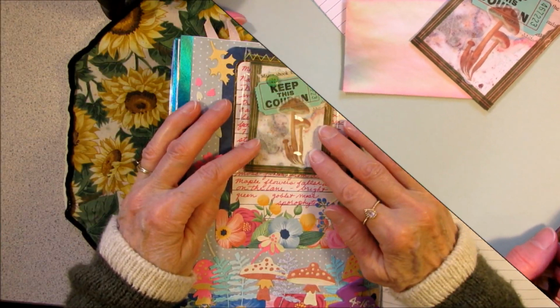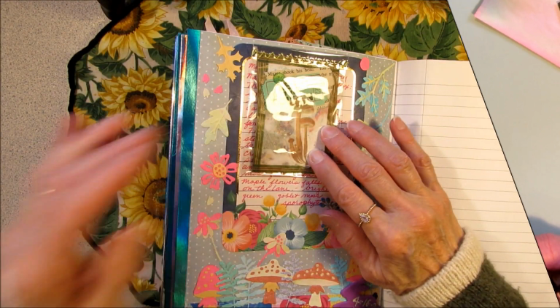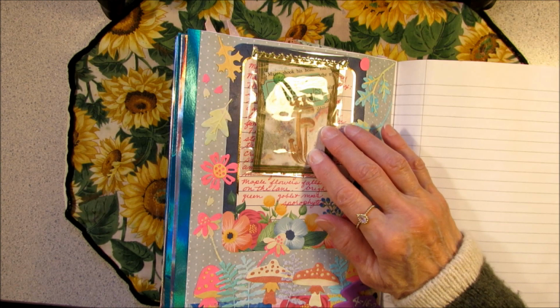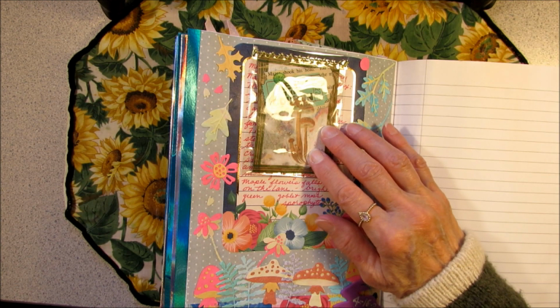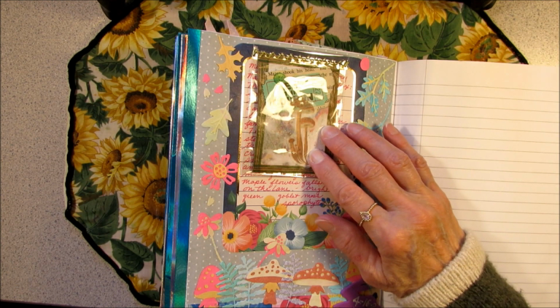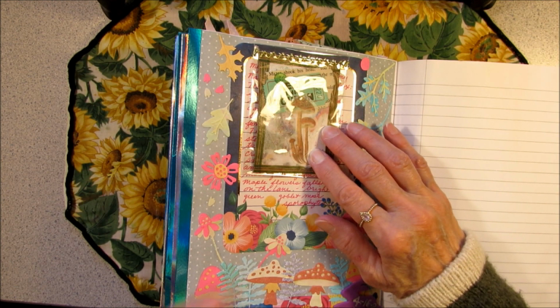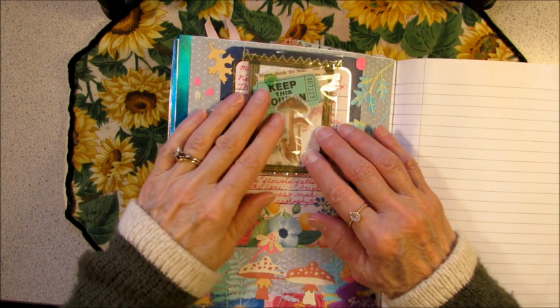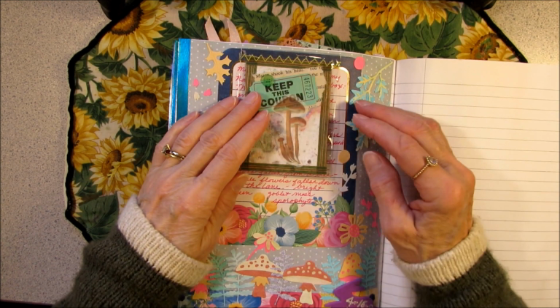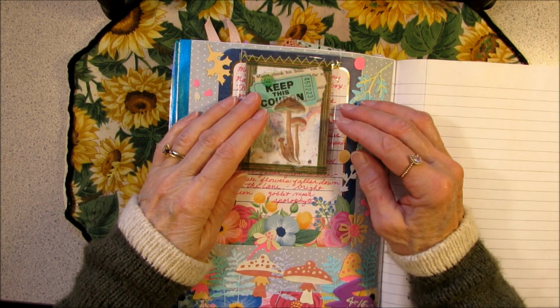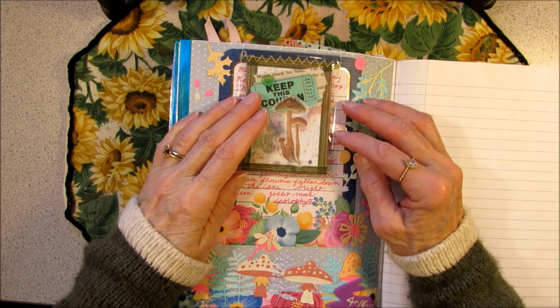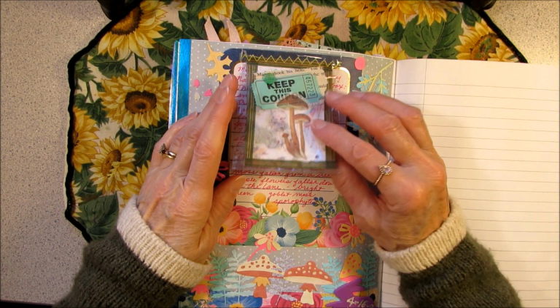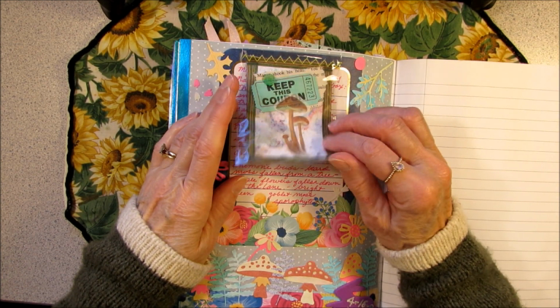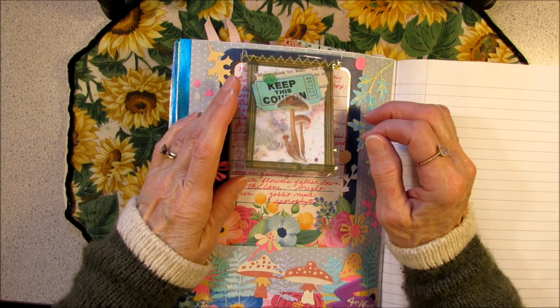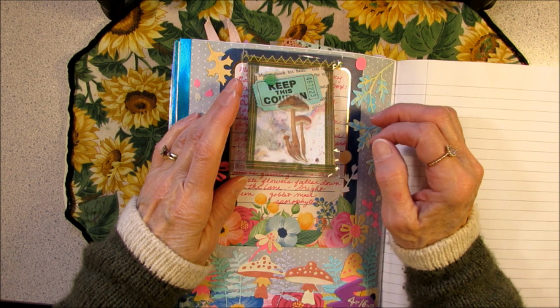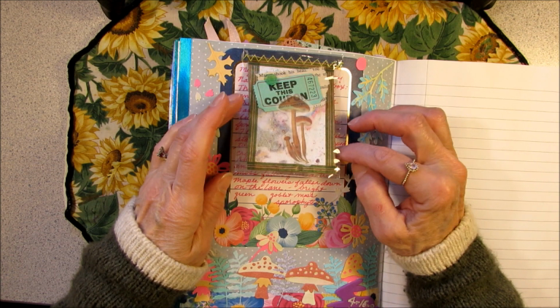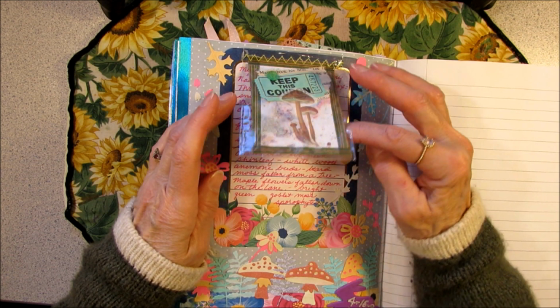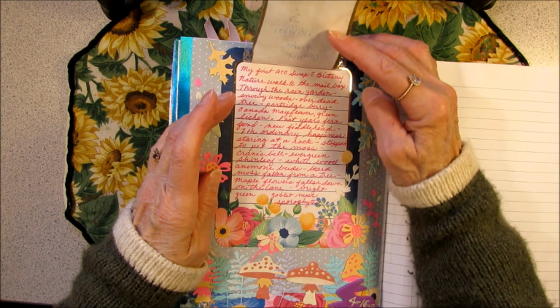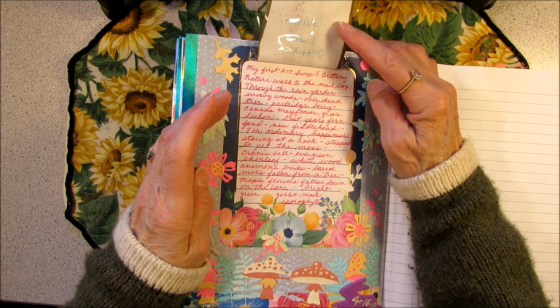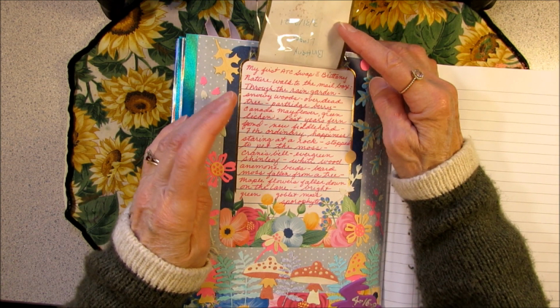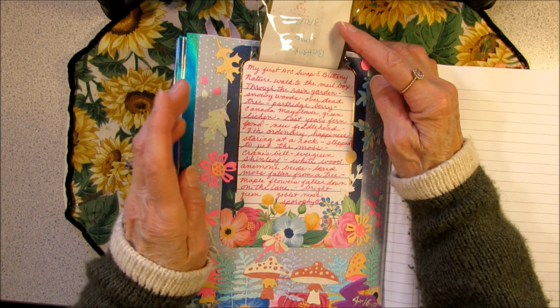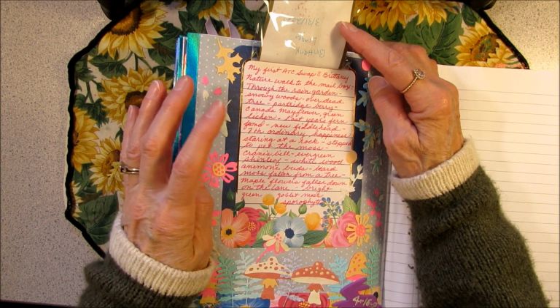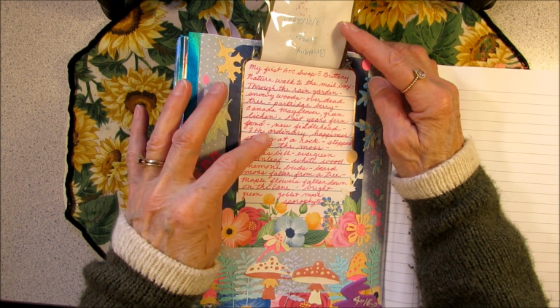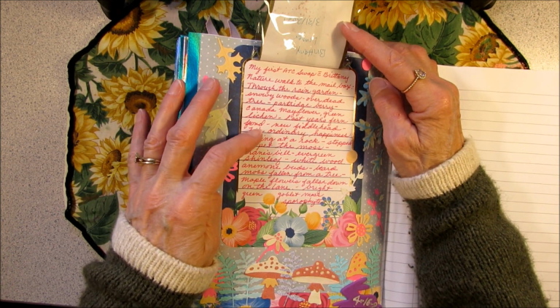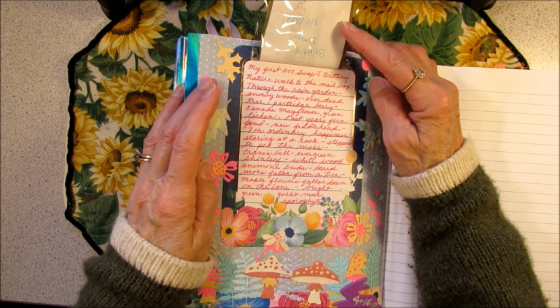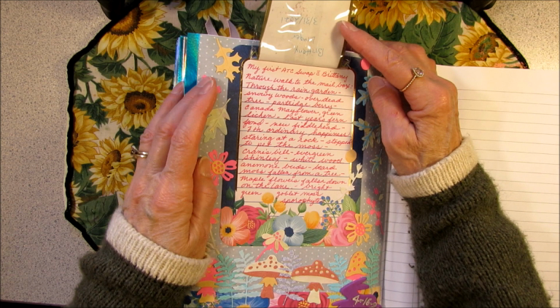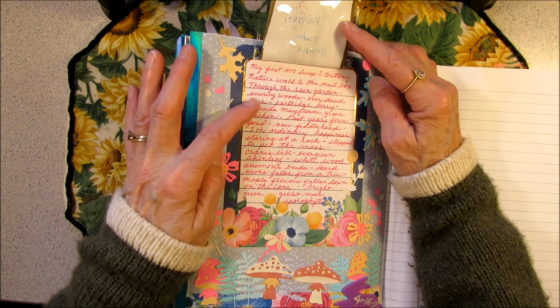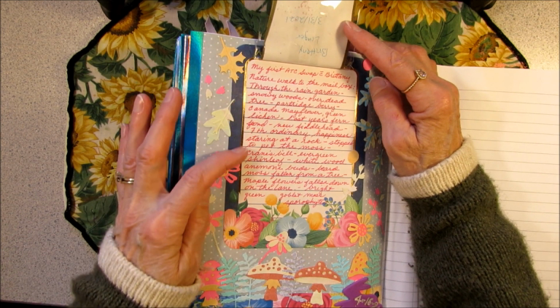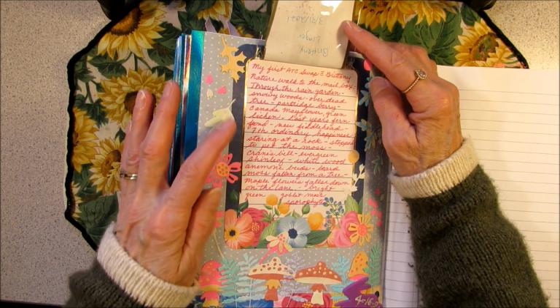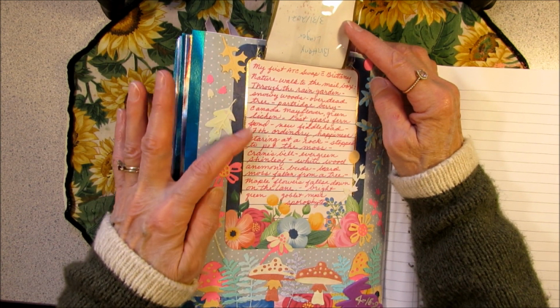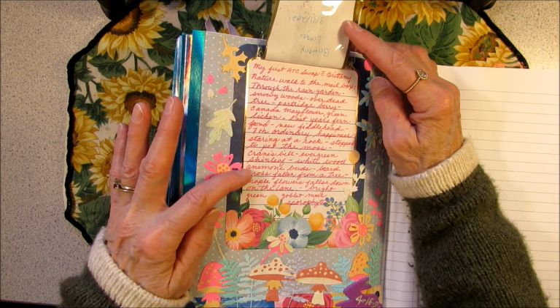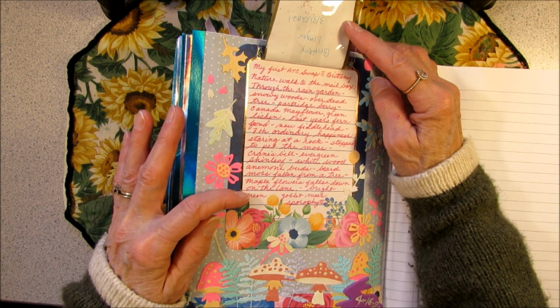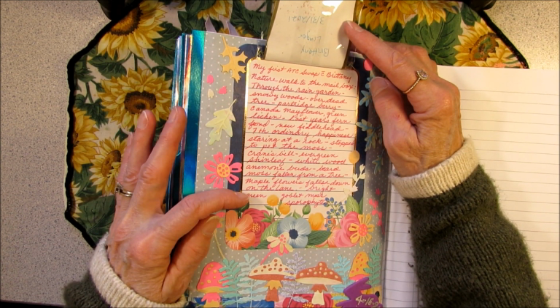So I took the card that Brittany gave me — my very first ATC swap — and I put it in a little acetate pocket. And underneath on a journaling card, I wrote the little story of everything that I saw on my nature walk.